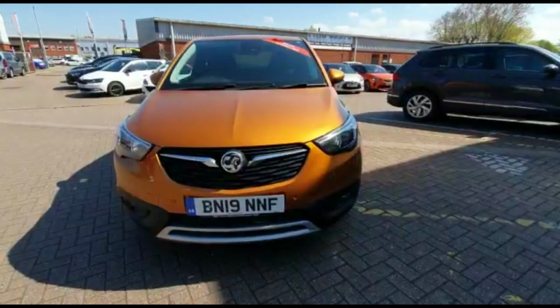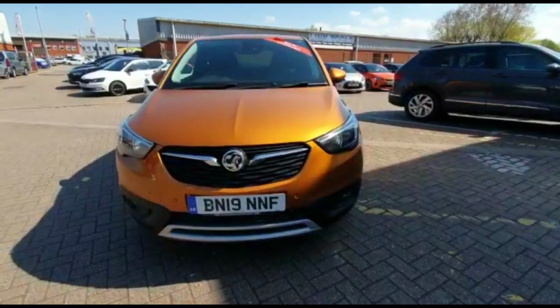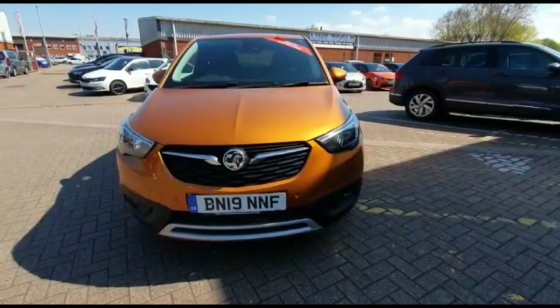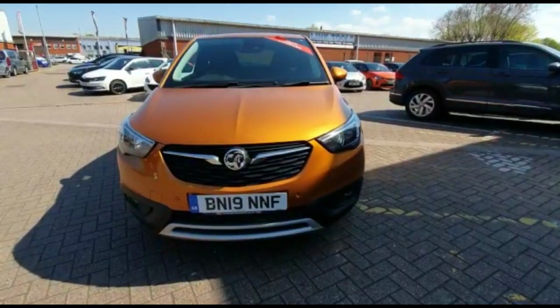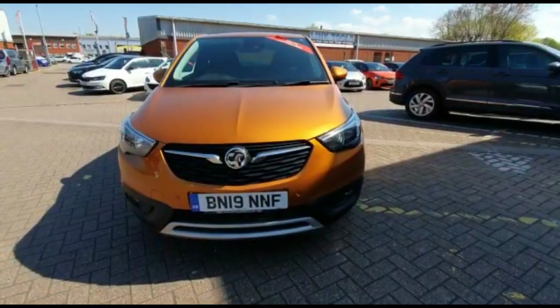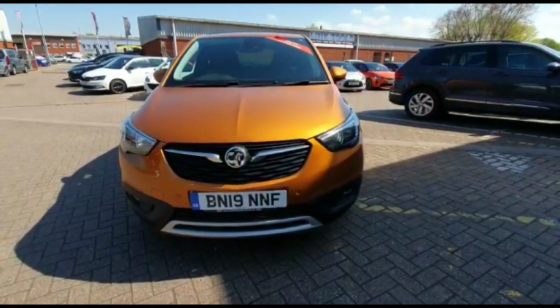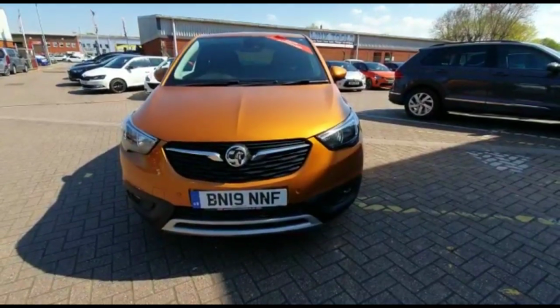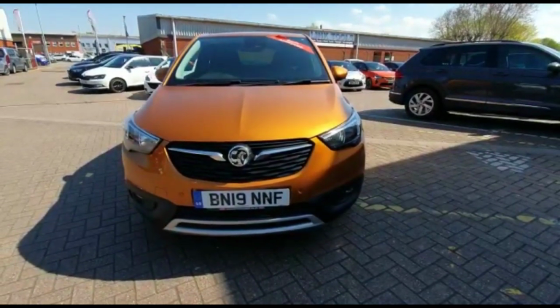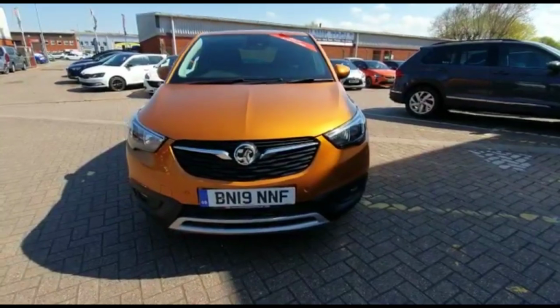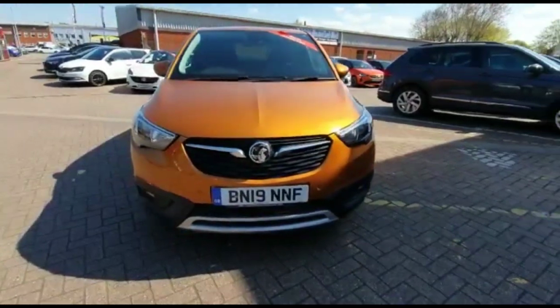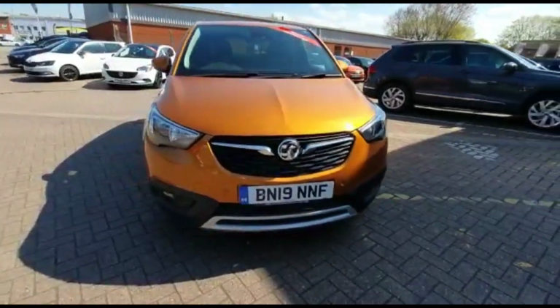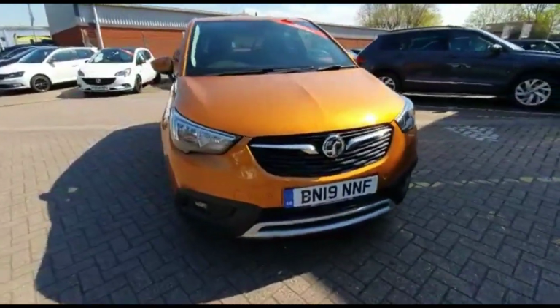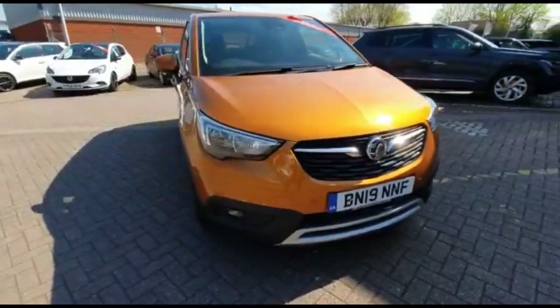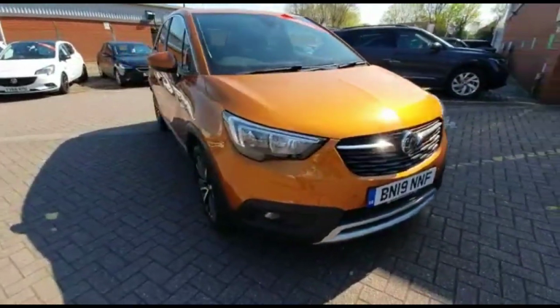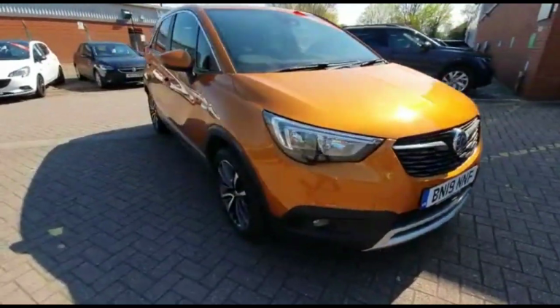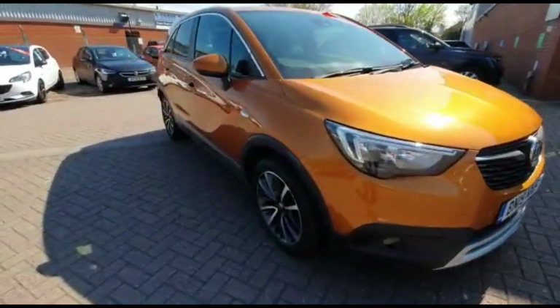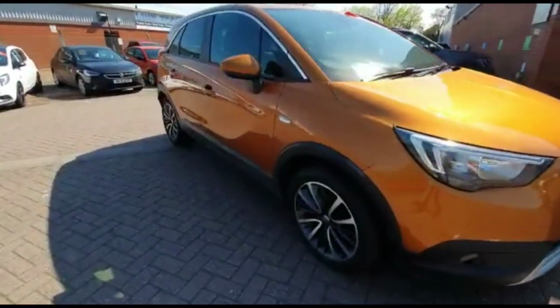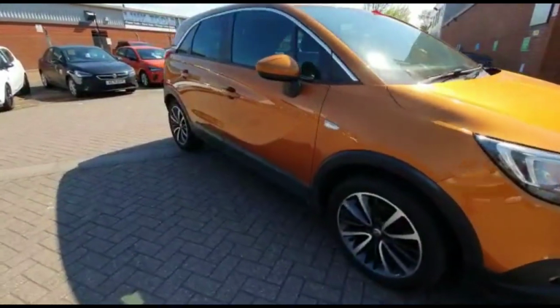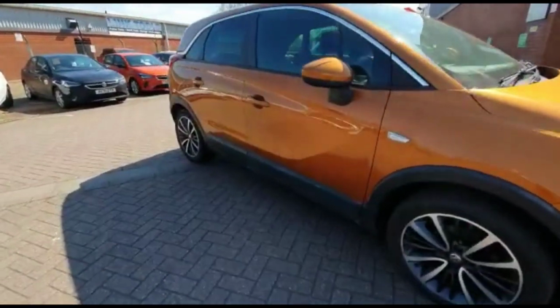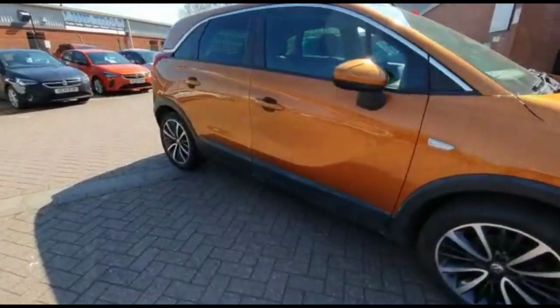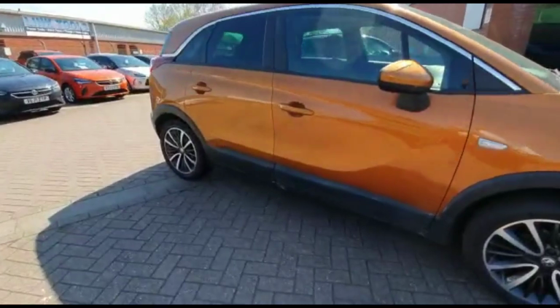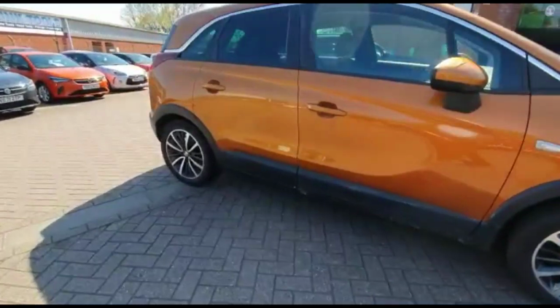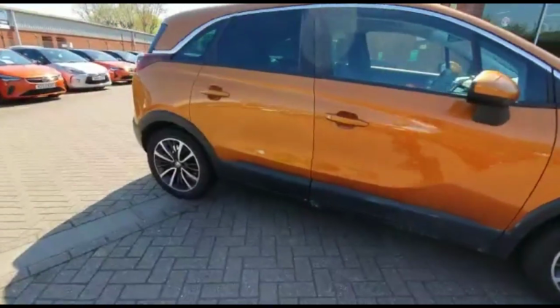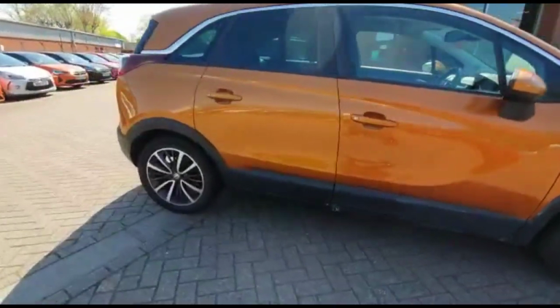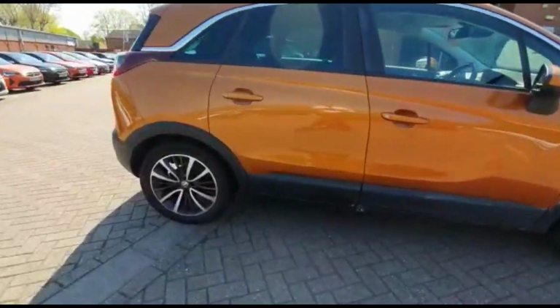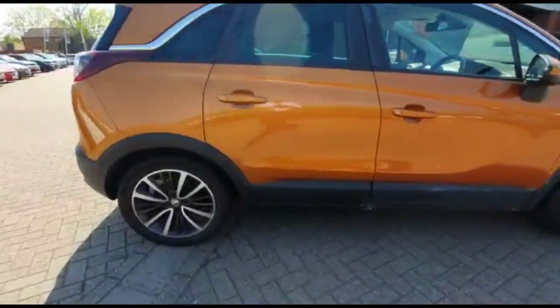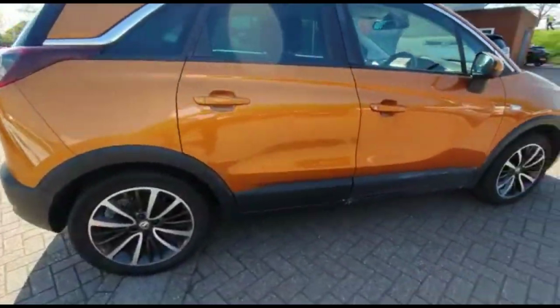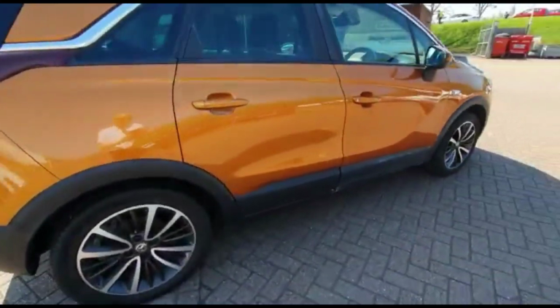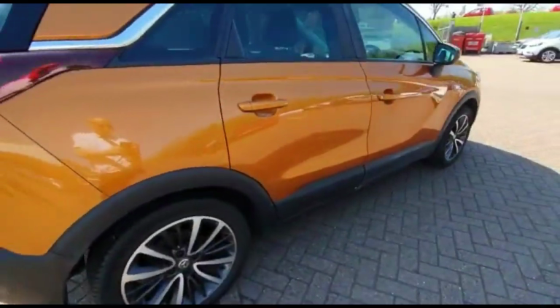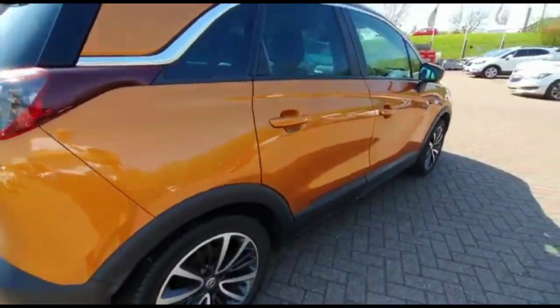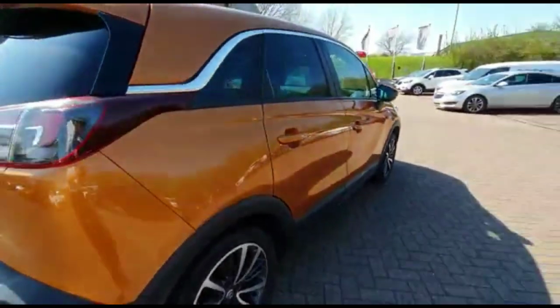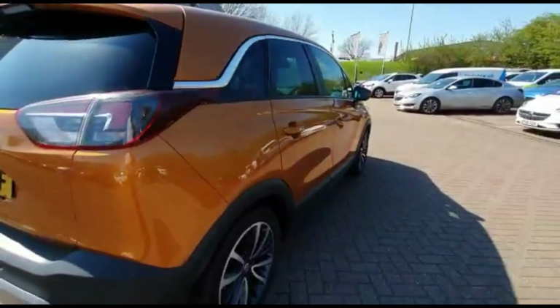Hello and welcome to Baylis Vauxhall. Today we're viewing a Vauxhall Crossland X 1.2 Petrol Elite. This vehicle has covered 41,721 miles and is finished in orange. It also comes with a Baylis warranty with the option to extend it to 36 months.